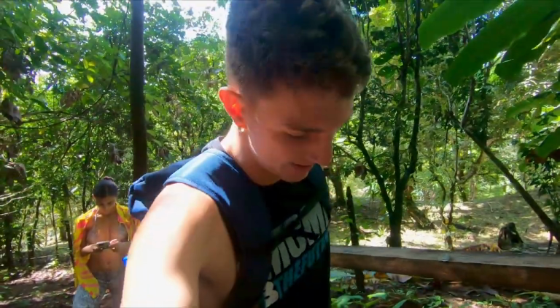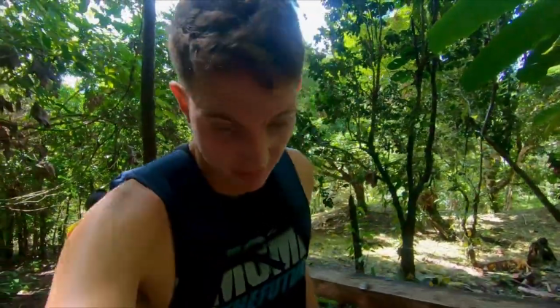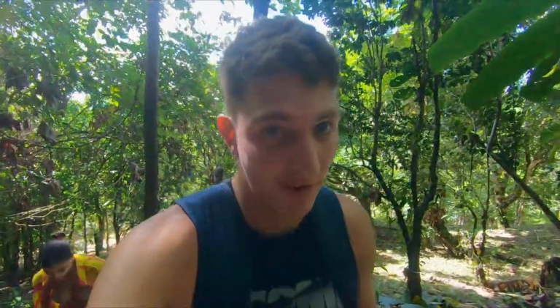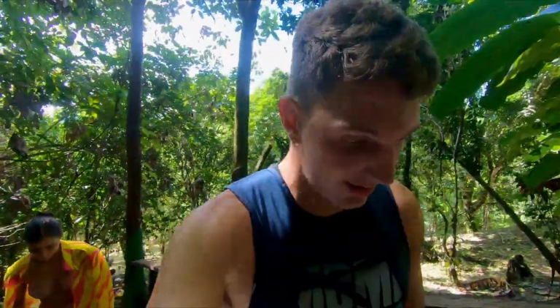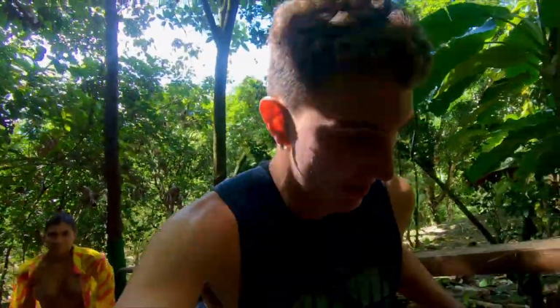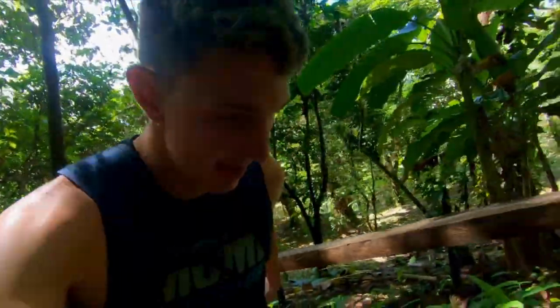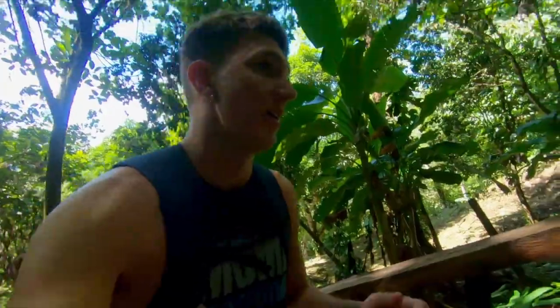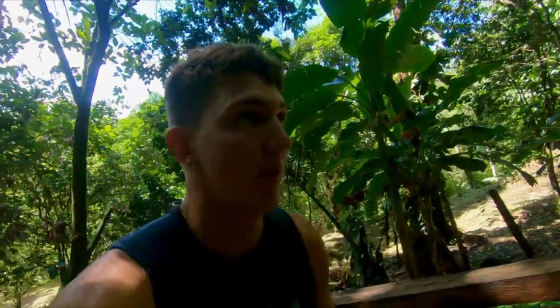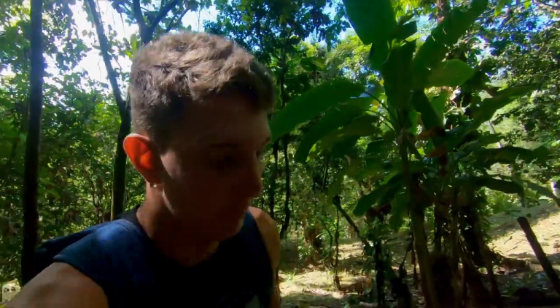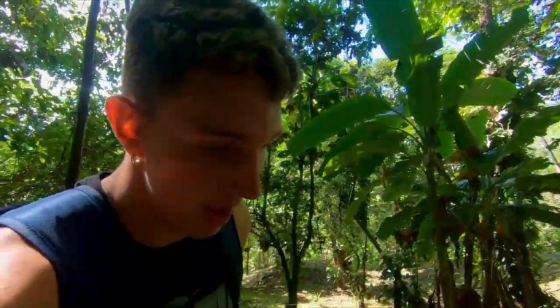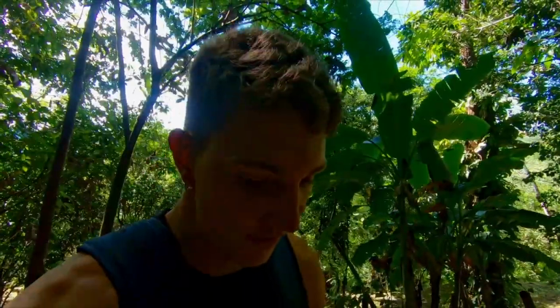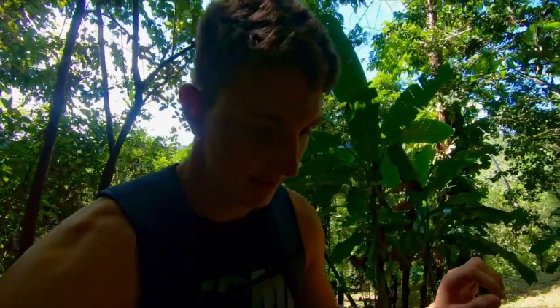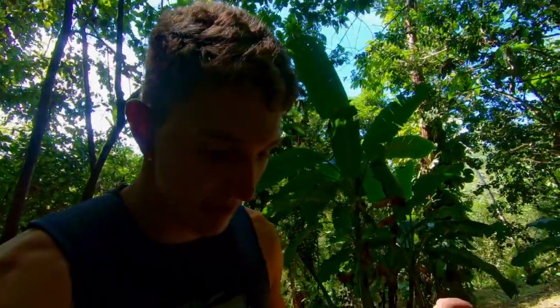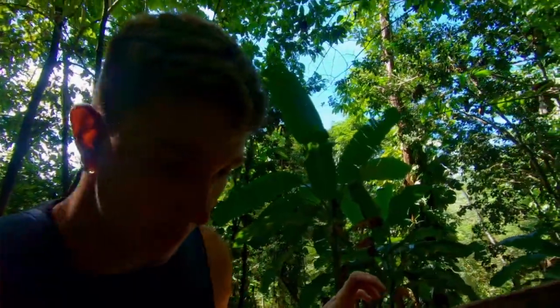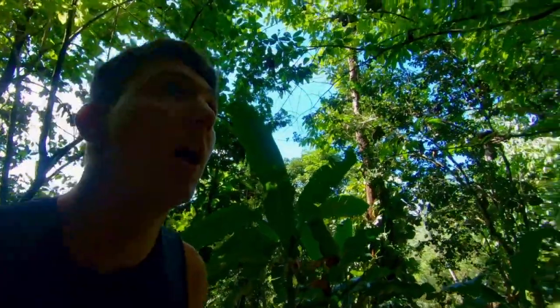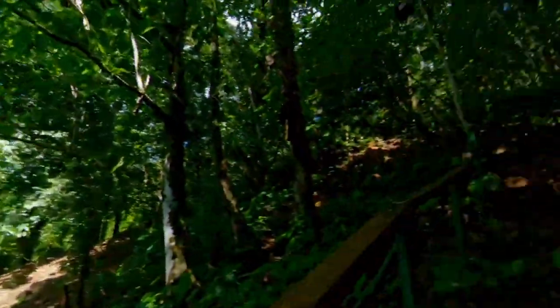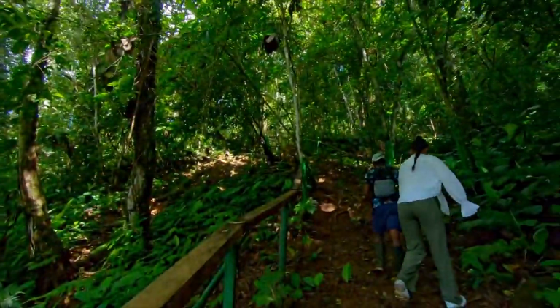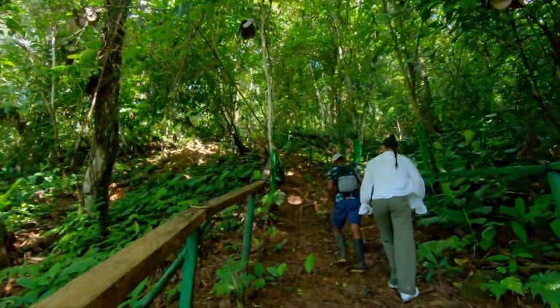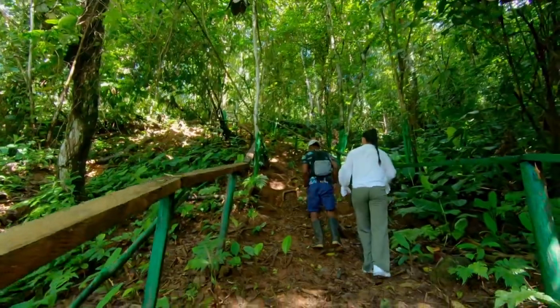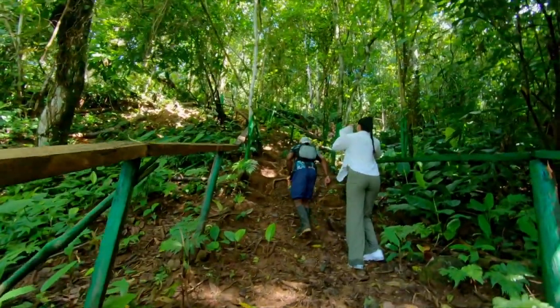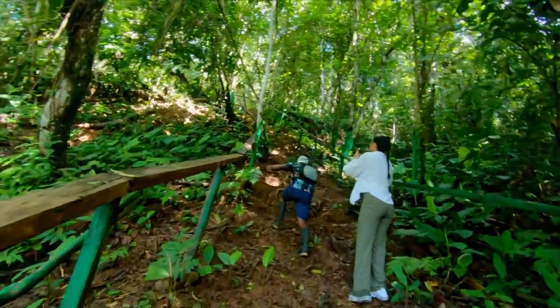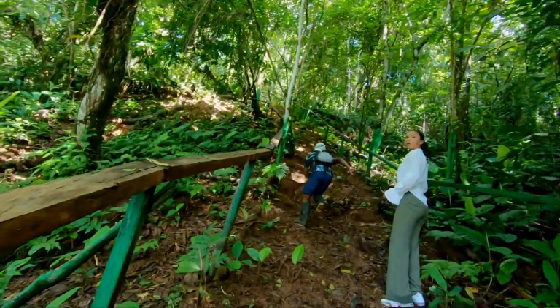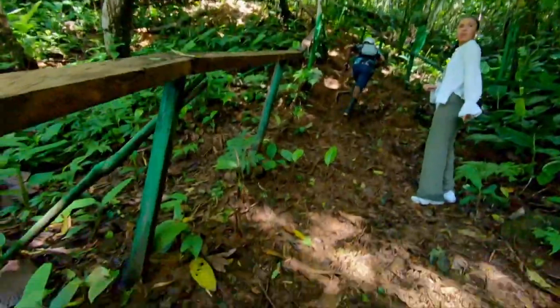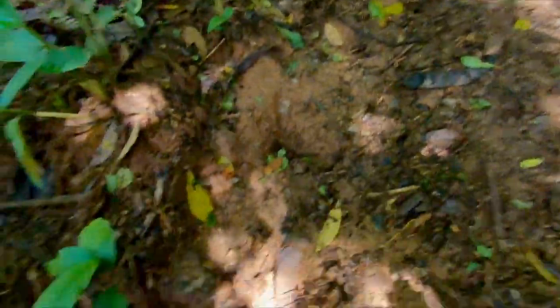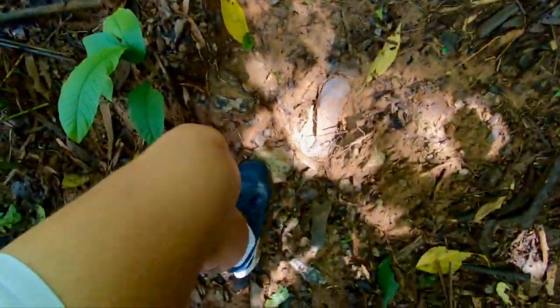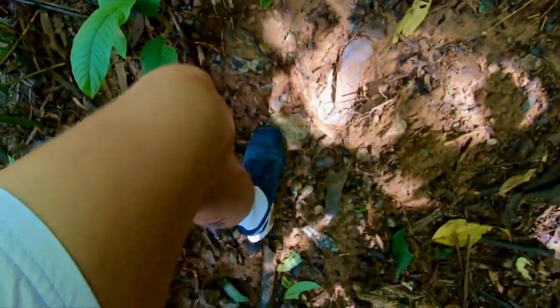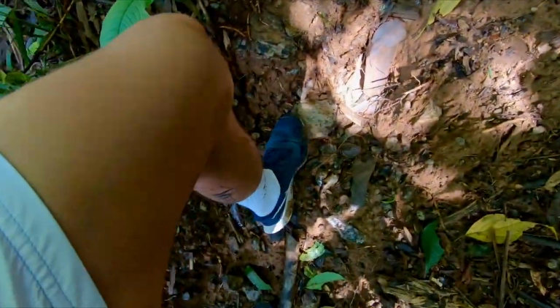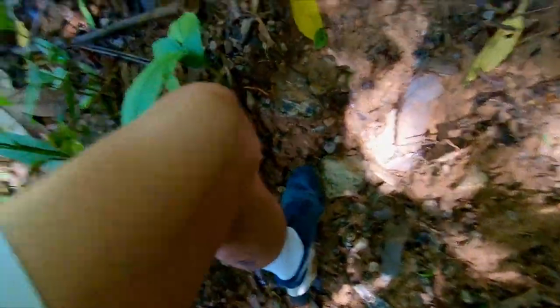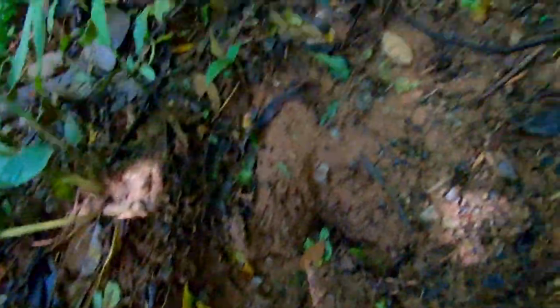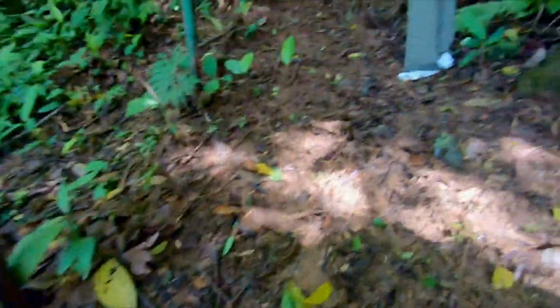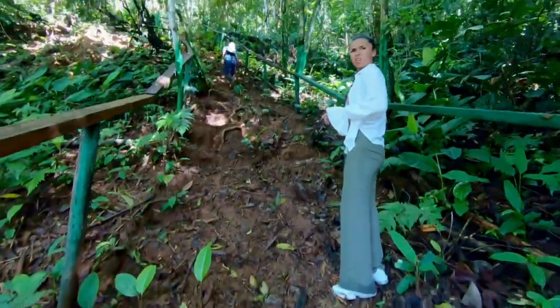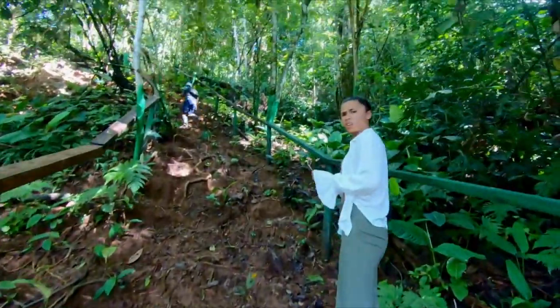Goddamn, not even five minutes in and I'm already out of breath. I don't know if you guys can see through this camera but it's steep. We're going kind of vertical right now — every step is a big step.